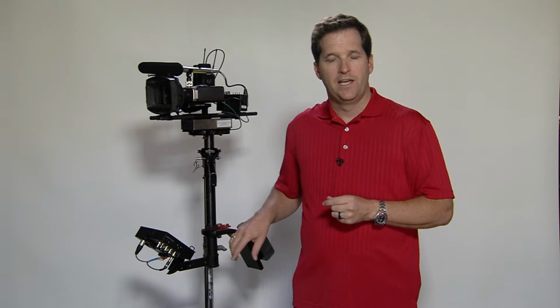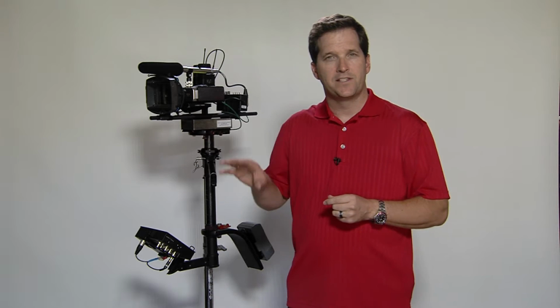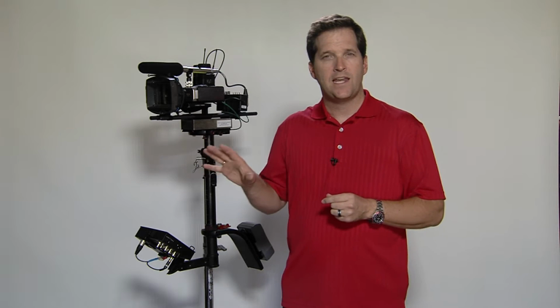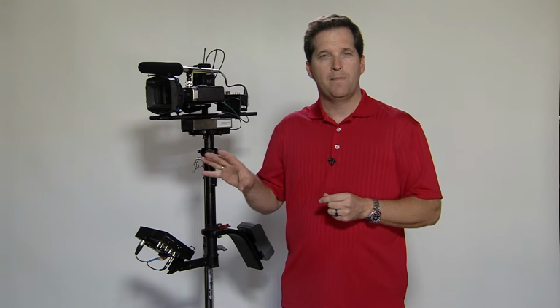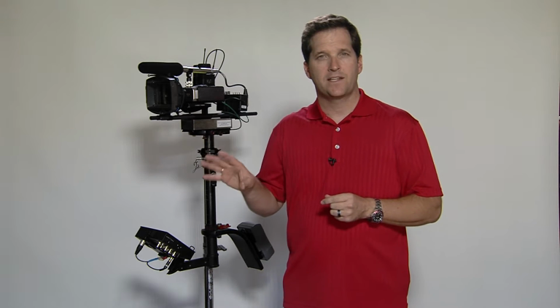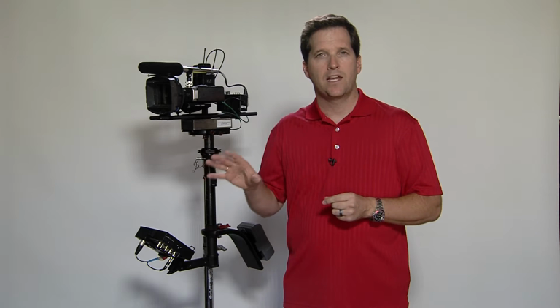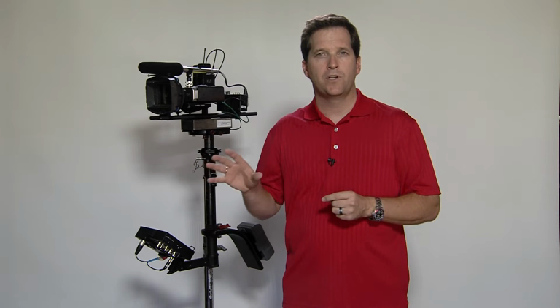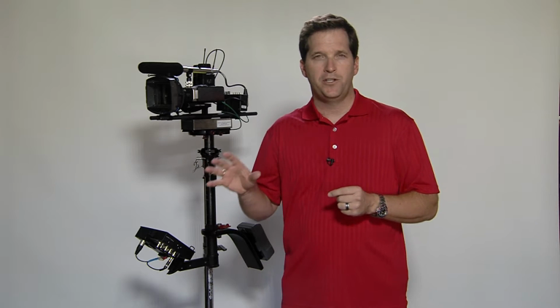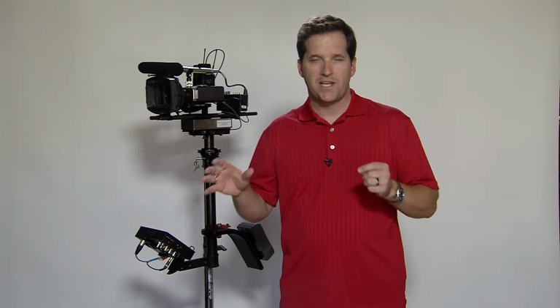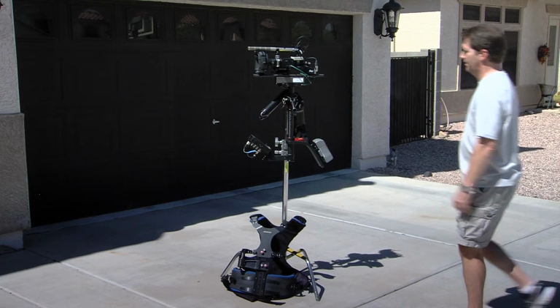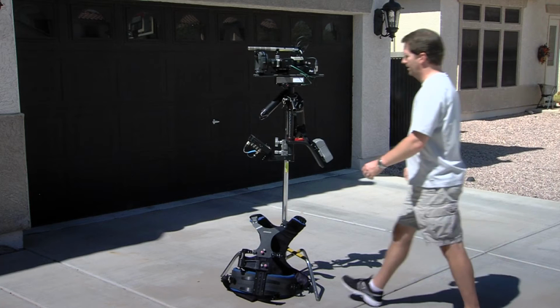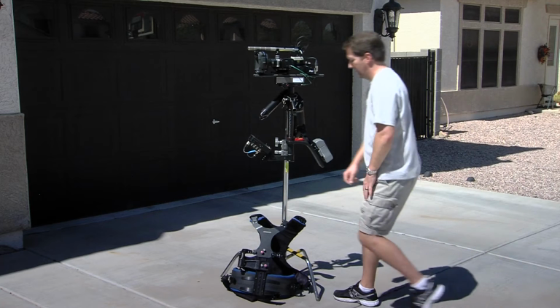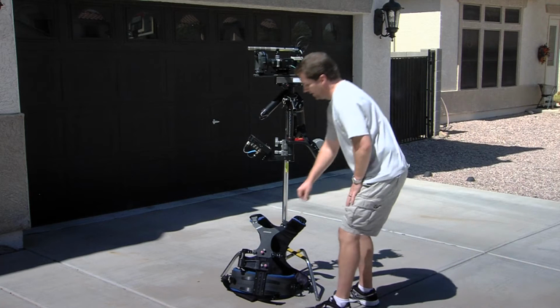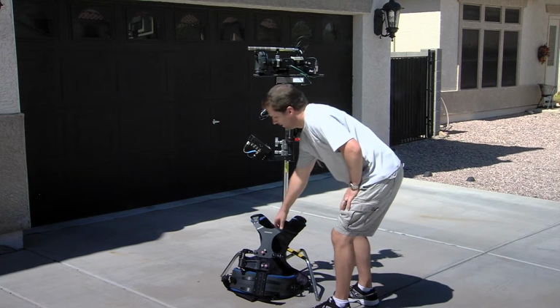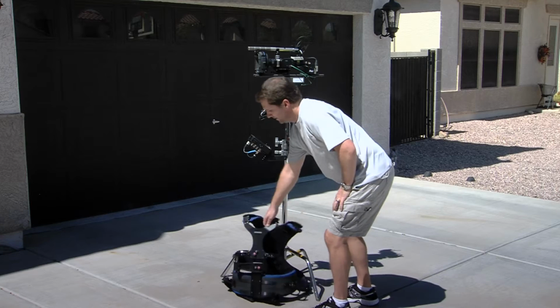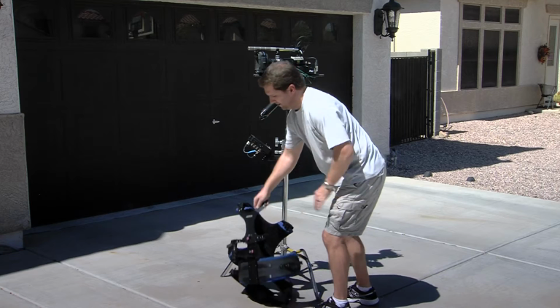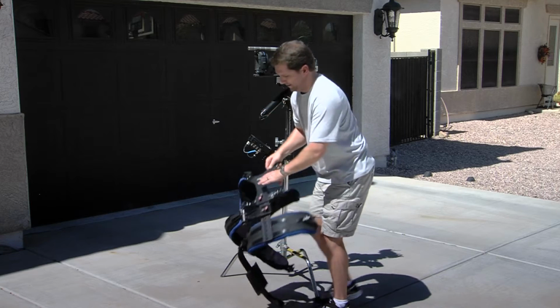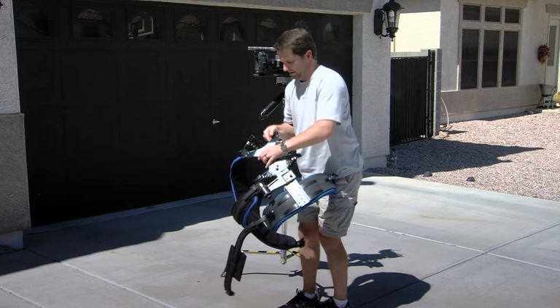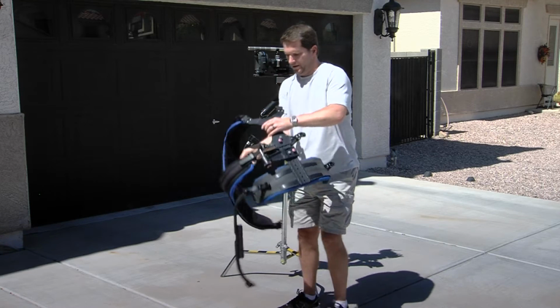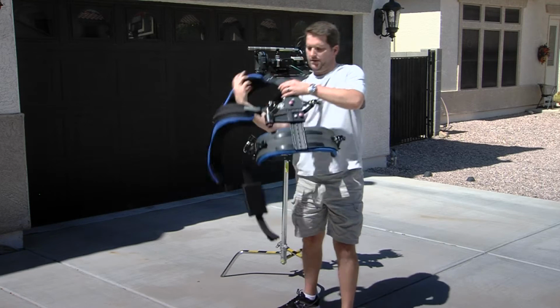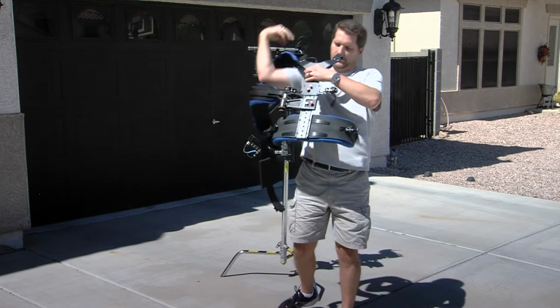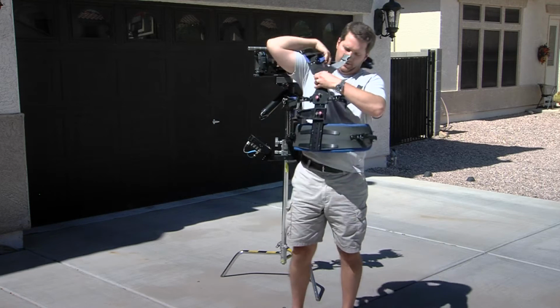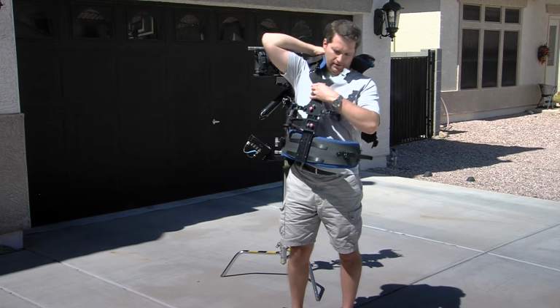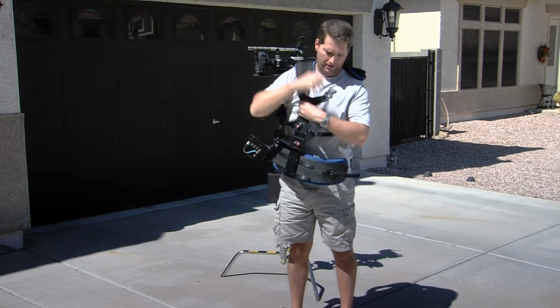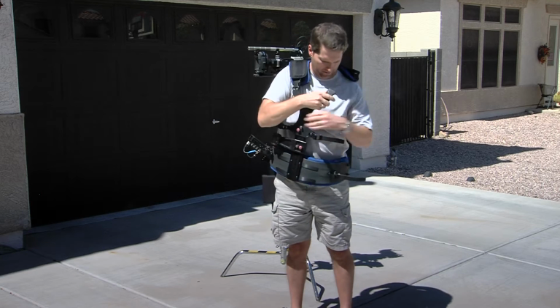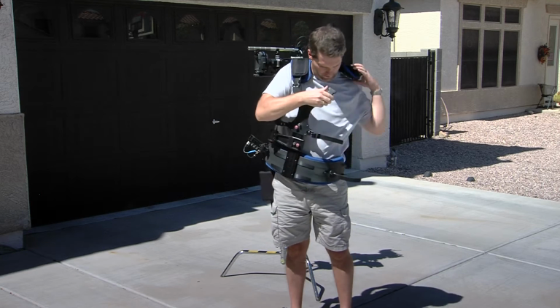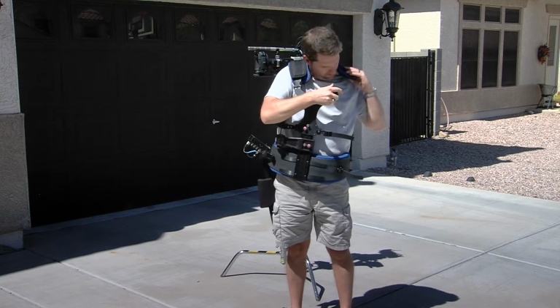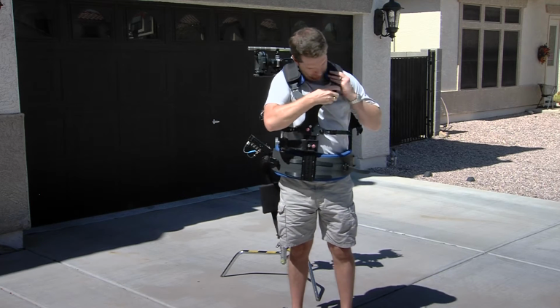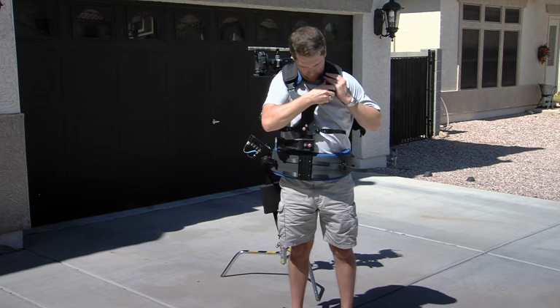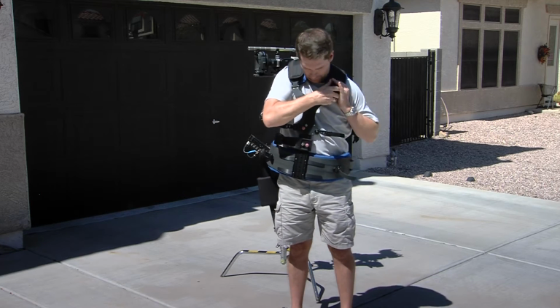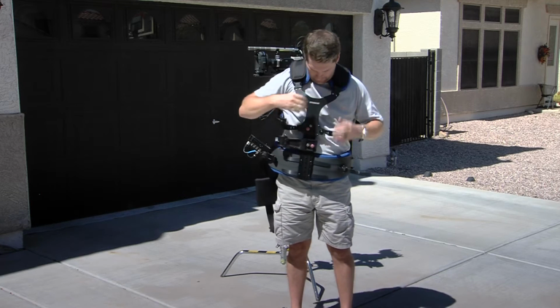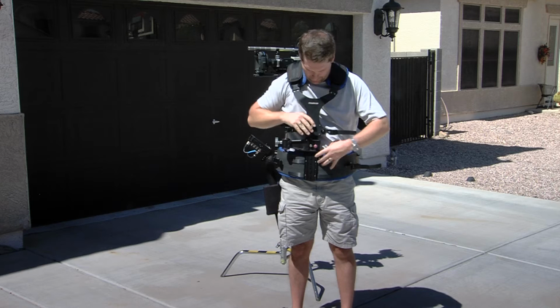The Steadicam SK comes onto your set as a big box. The operator will then build the rig and balance your camera.